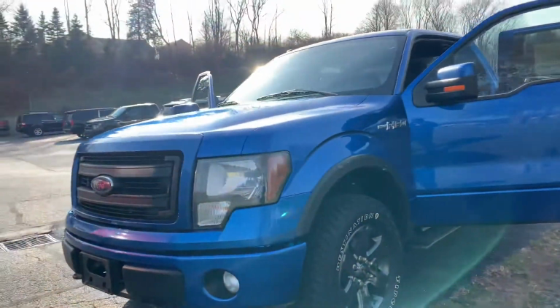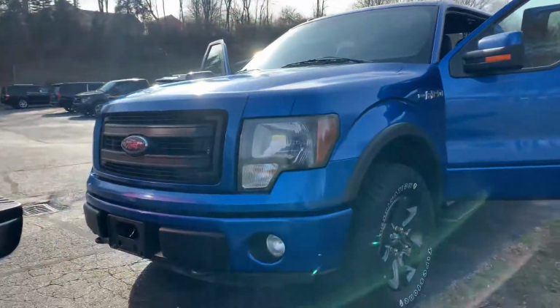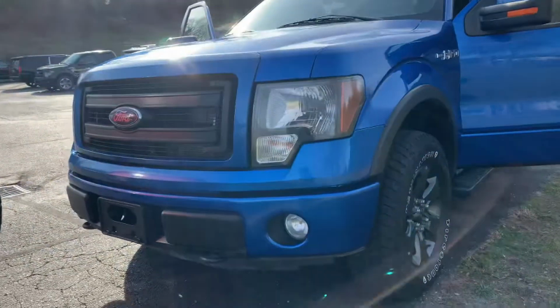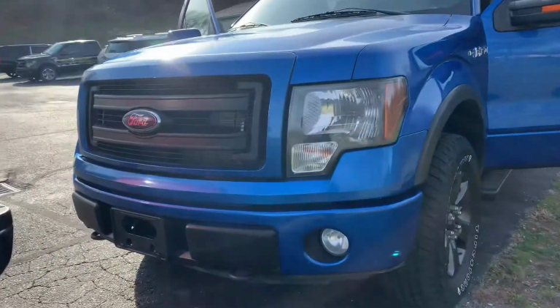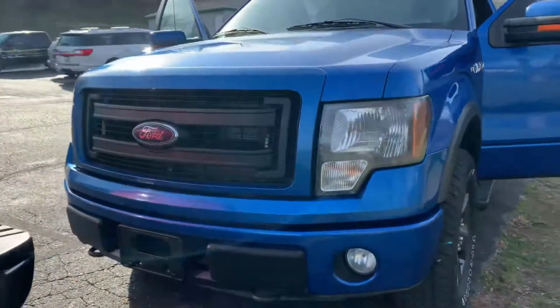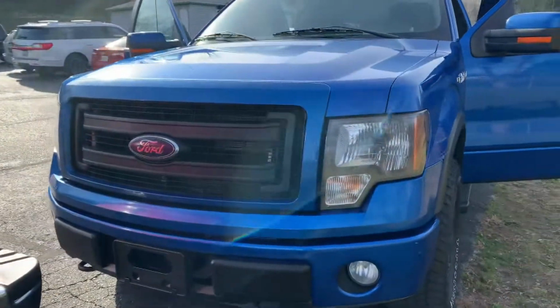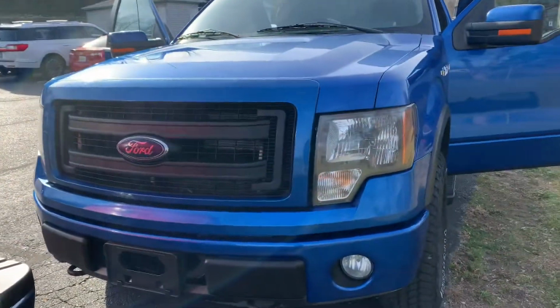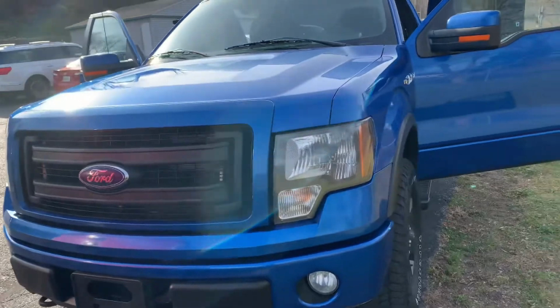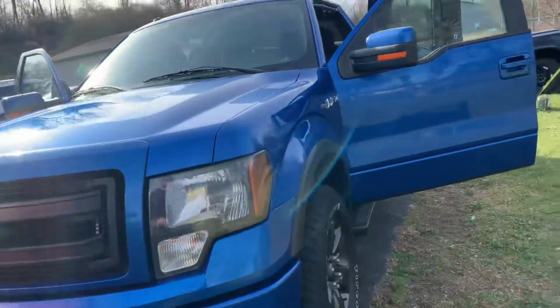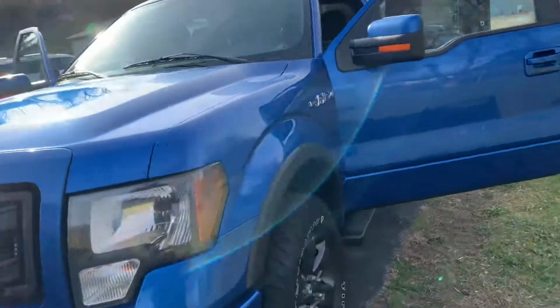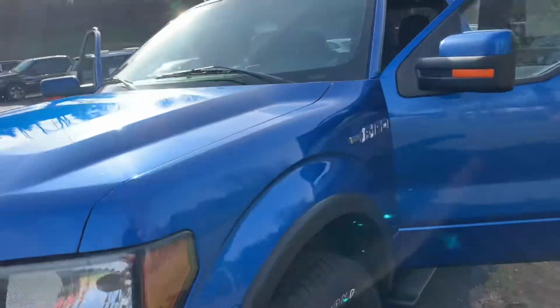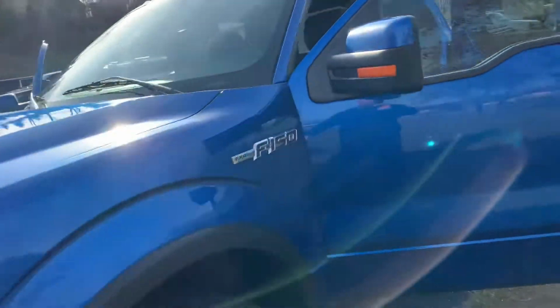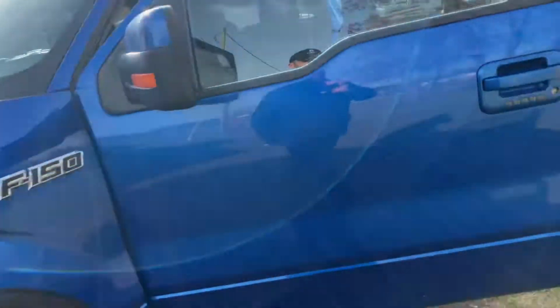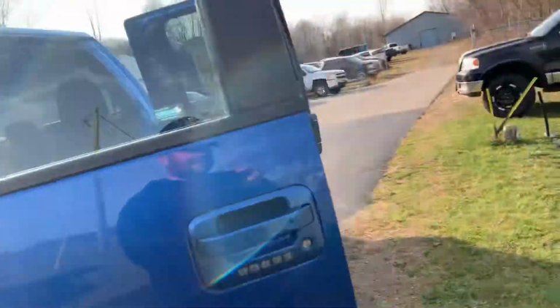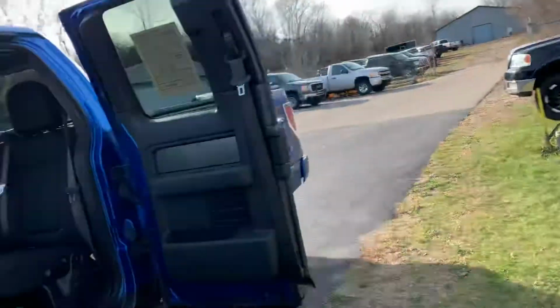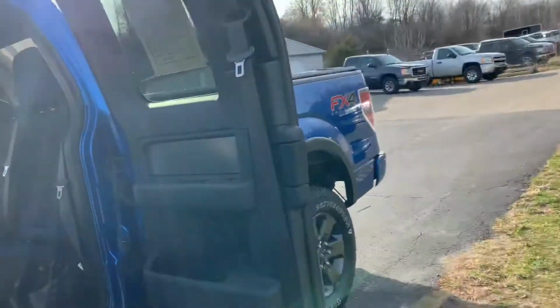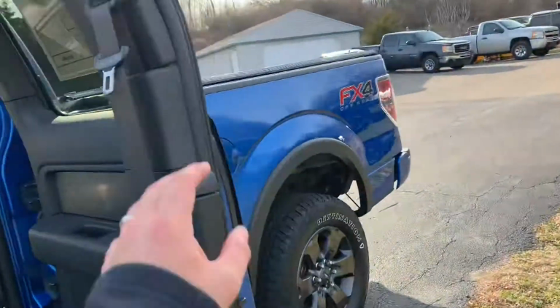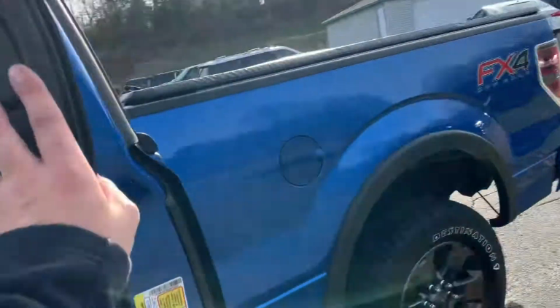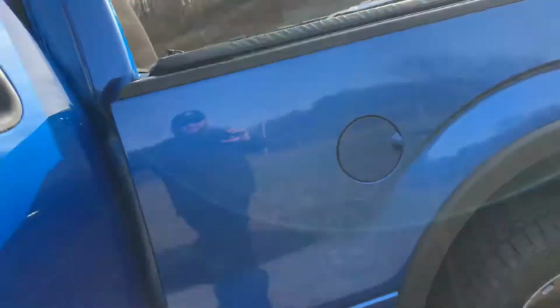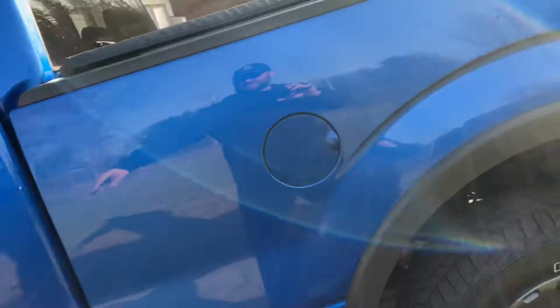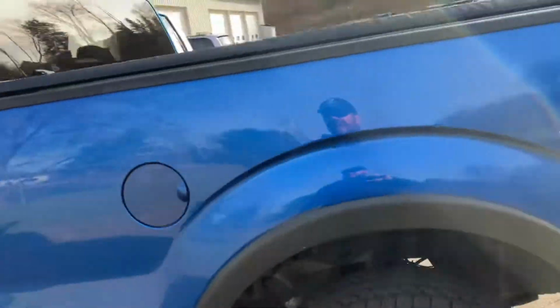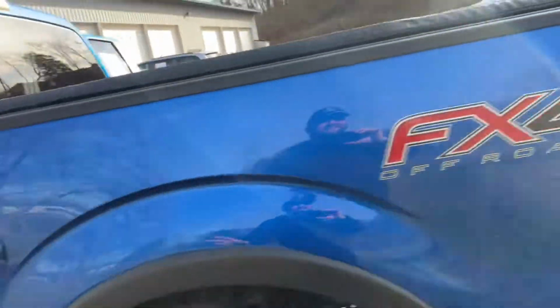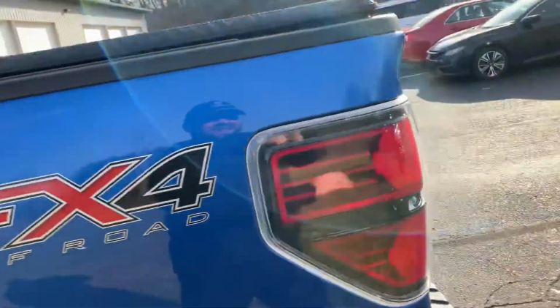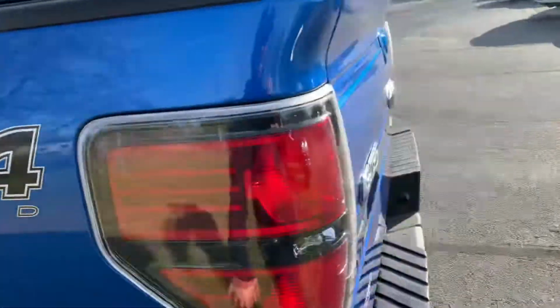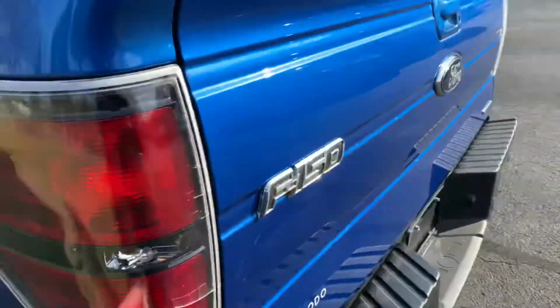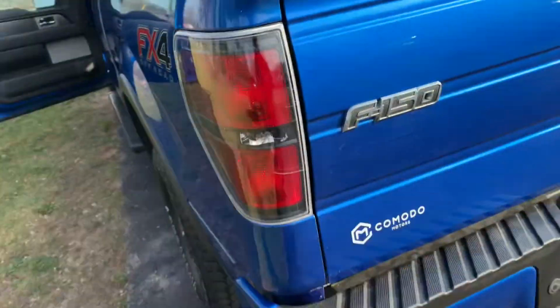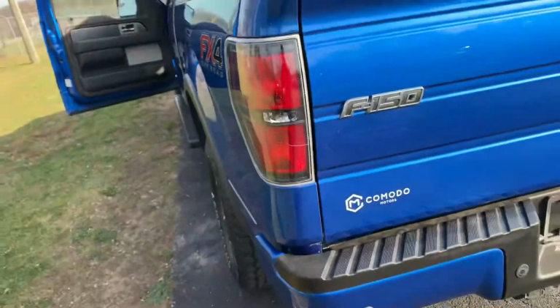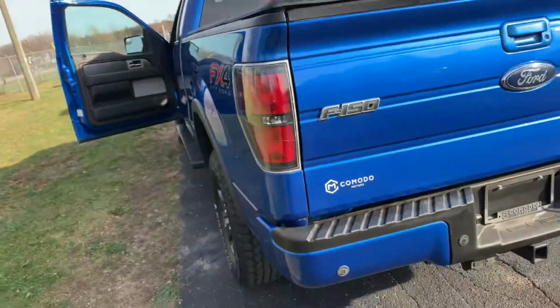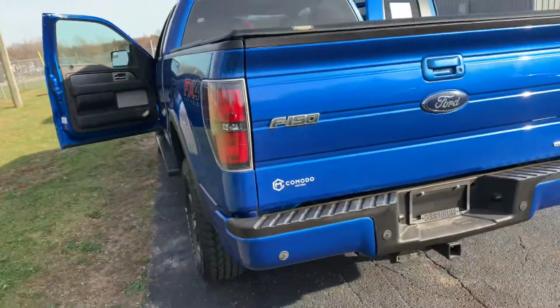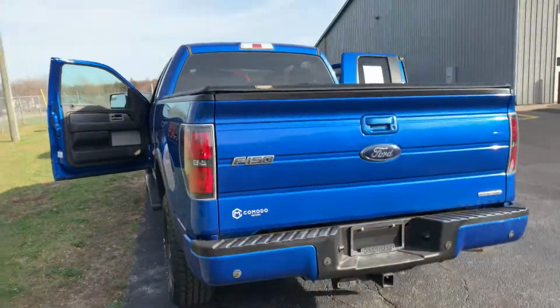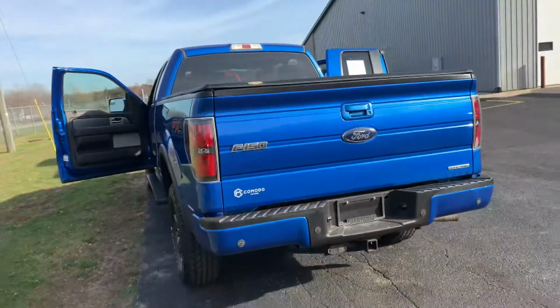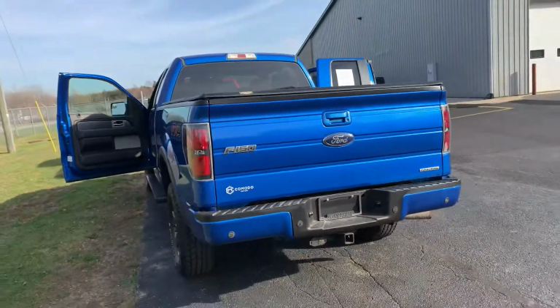Here's your paint-to-match bumpers. Big old black grille on there with the kind of smoked-out headlights. It has smoked taillights — the FX4, you also get smoked taillights. $19,995. This thing is just gorgeous.